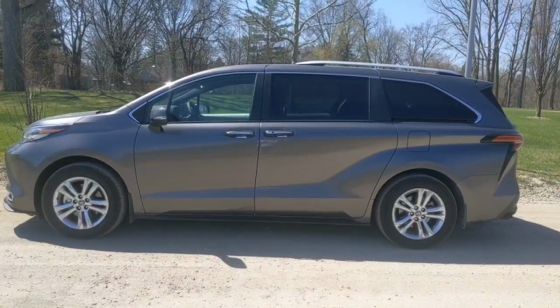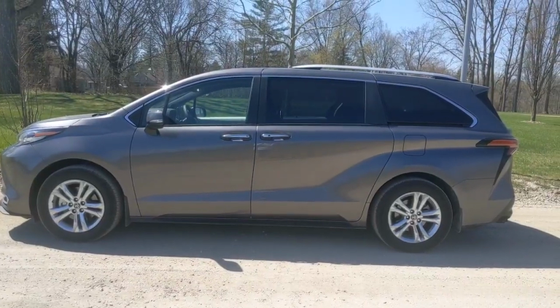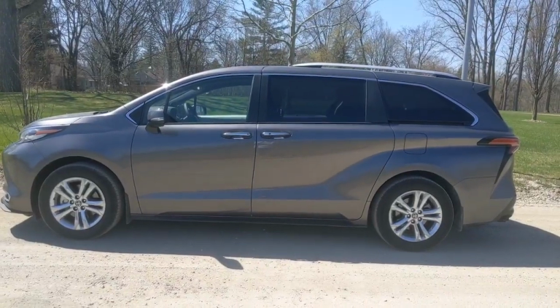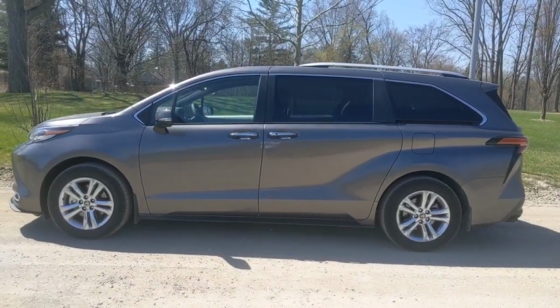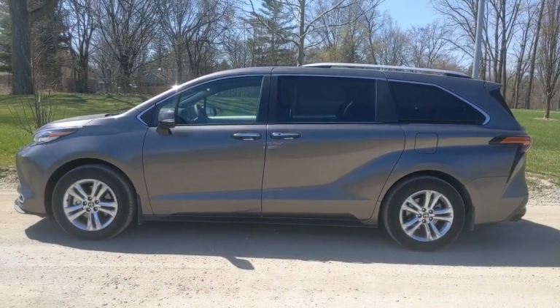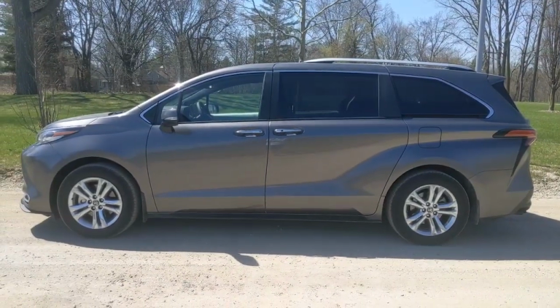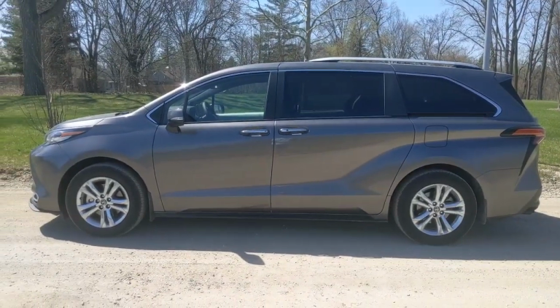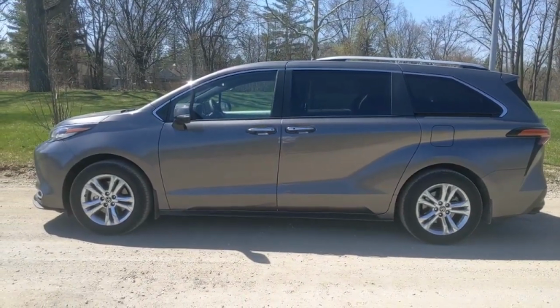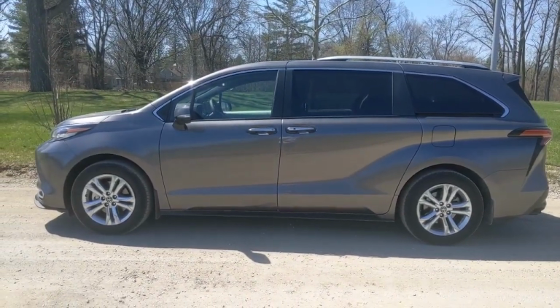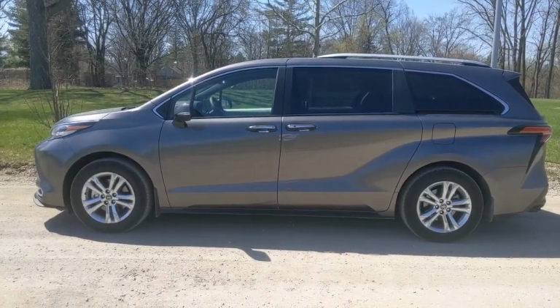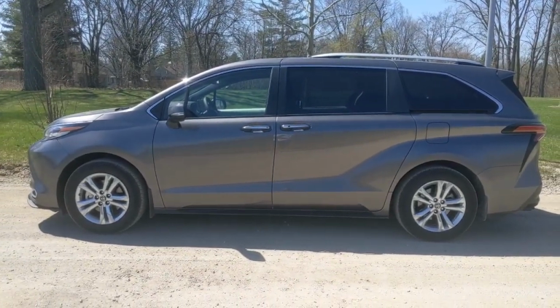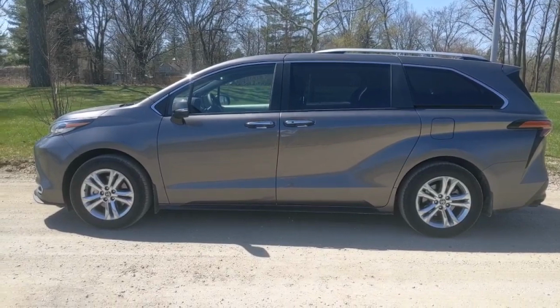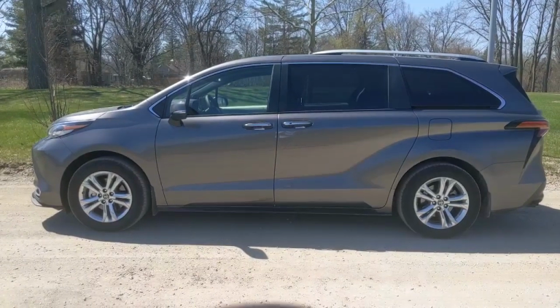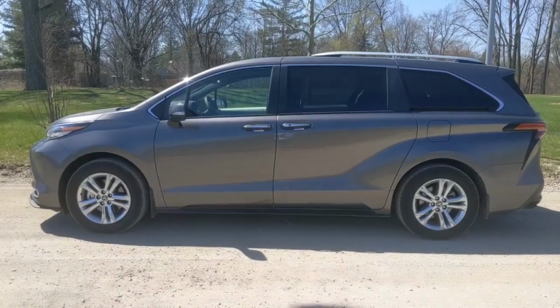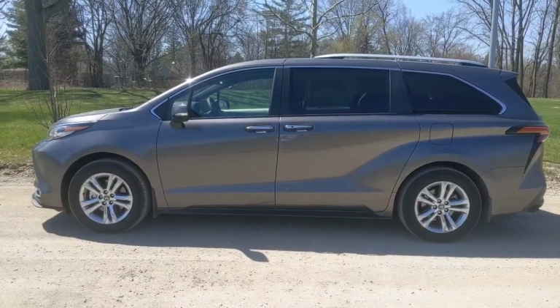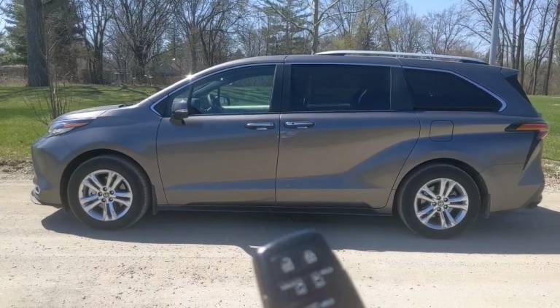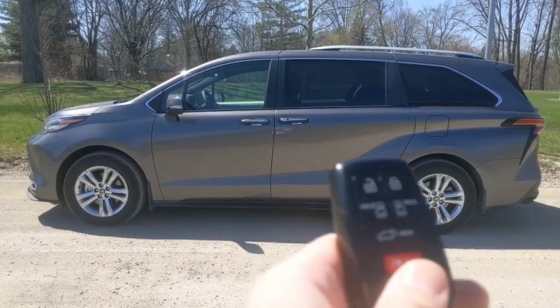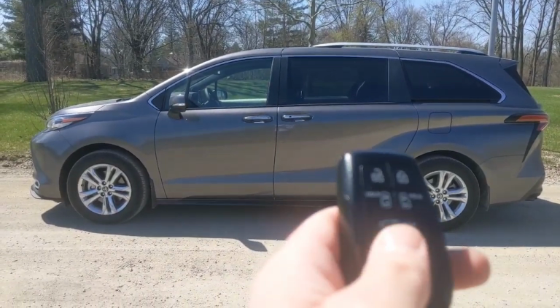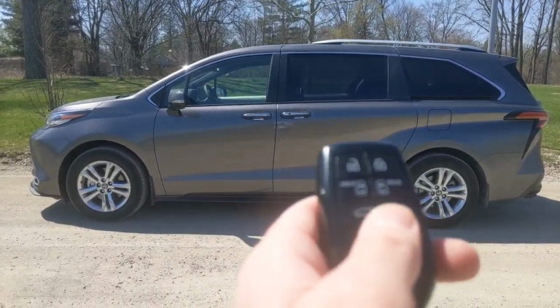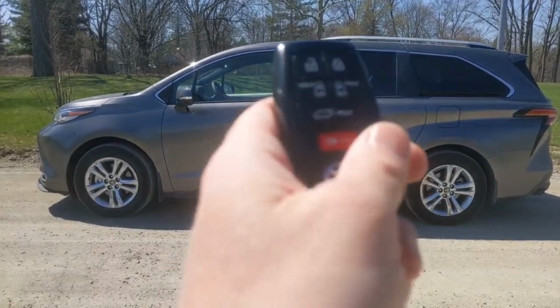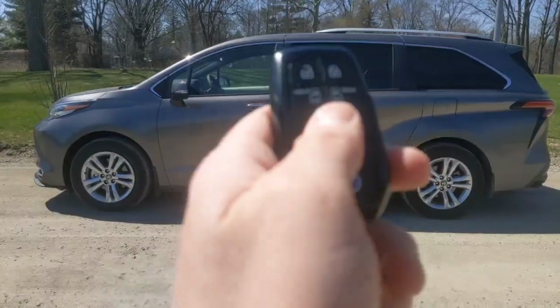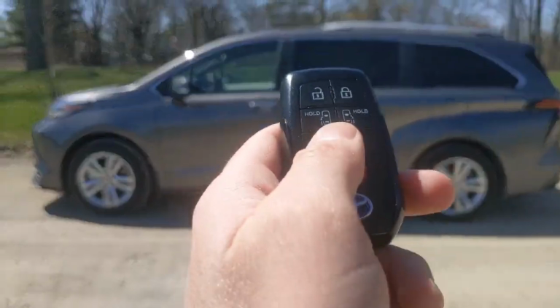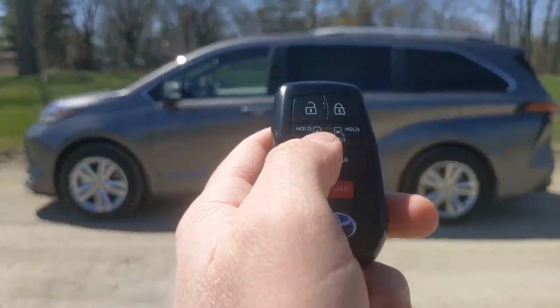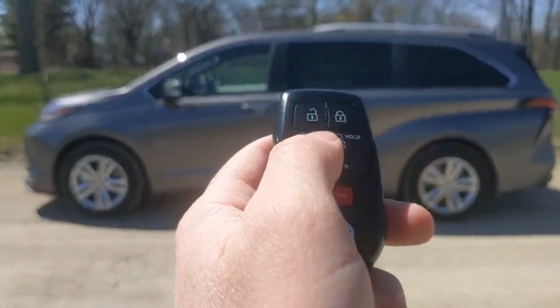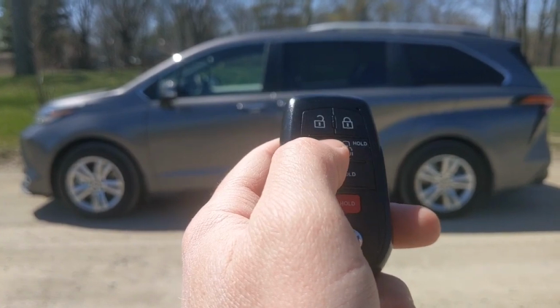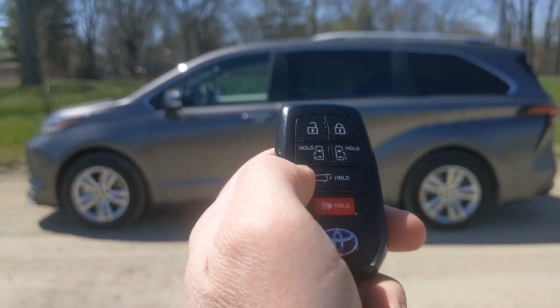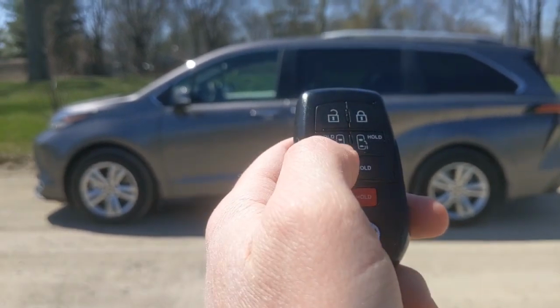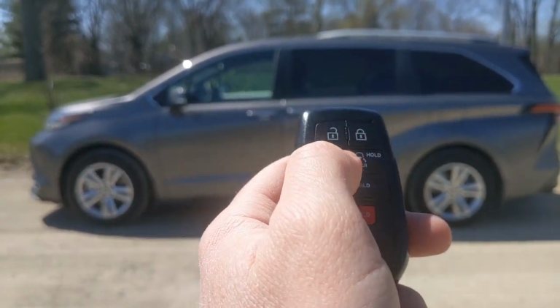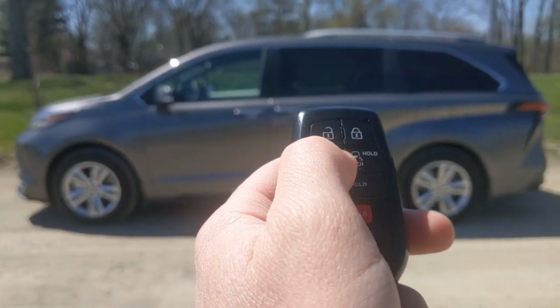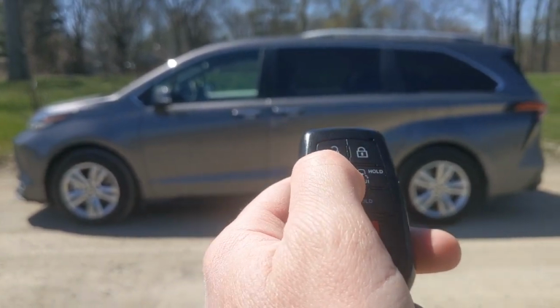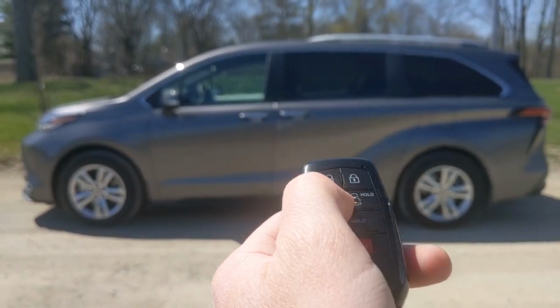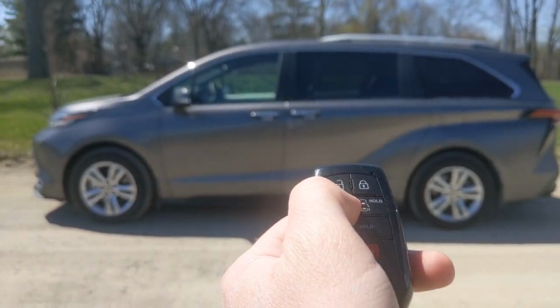Hey everybody, it's Greg Migliore. This is our long-term Toyota Sienna minivan. What is super important about minivans? Sliding doors. I'm going to show you some of the ways you could open the sliding doors here on our long-termer.